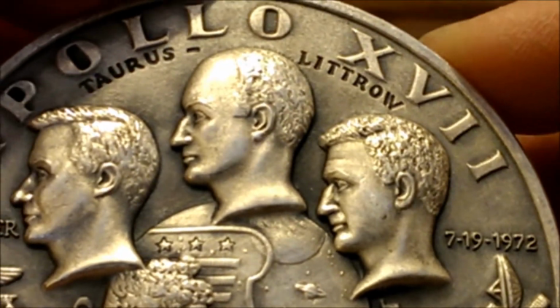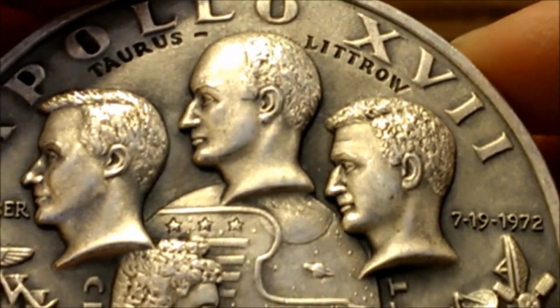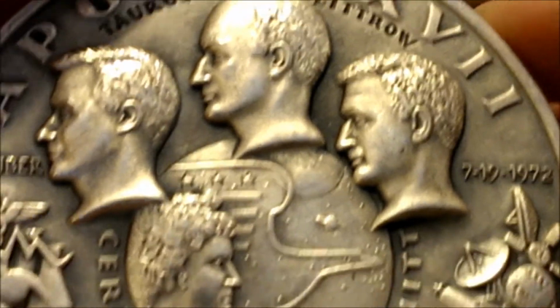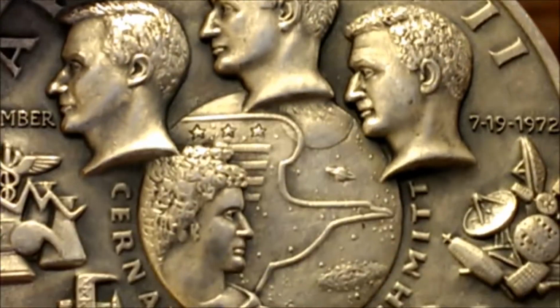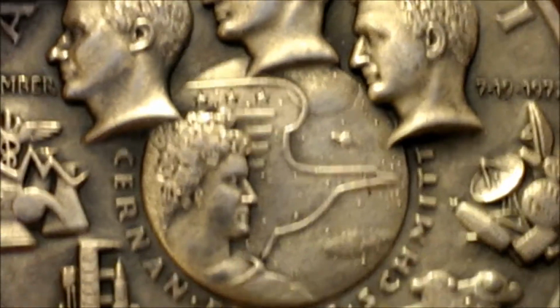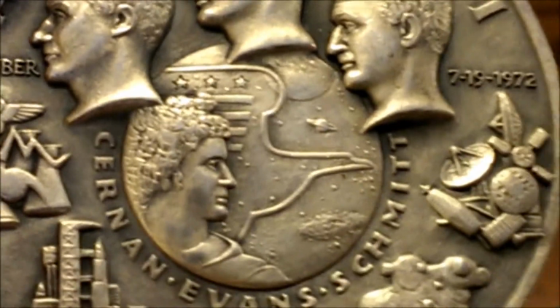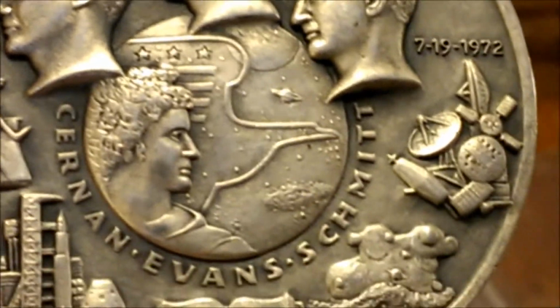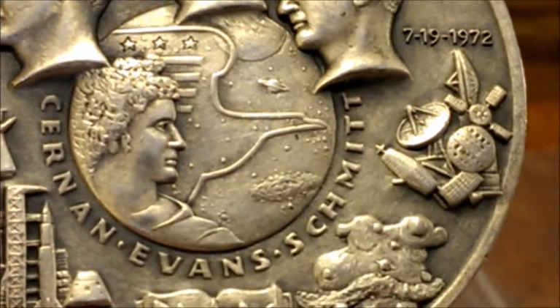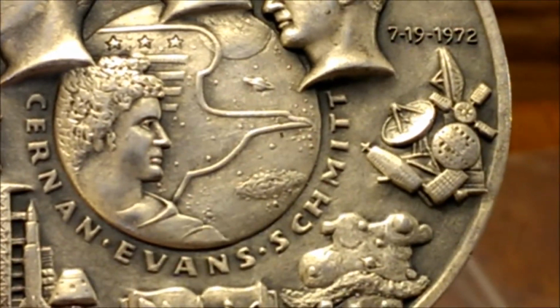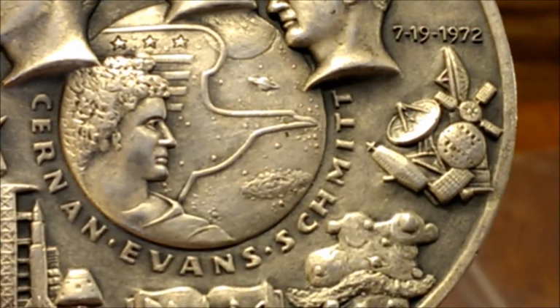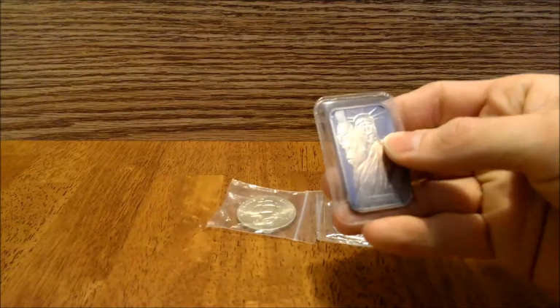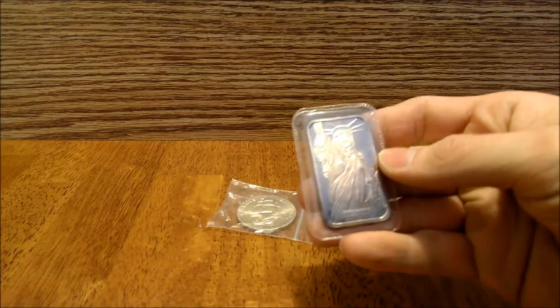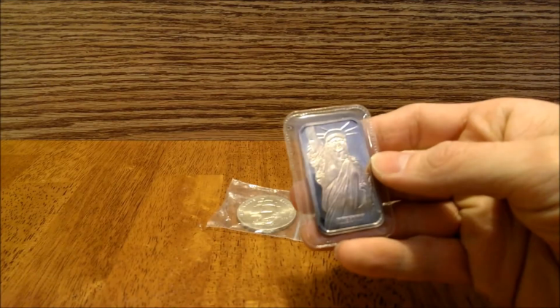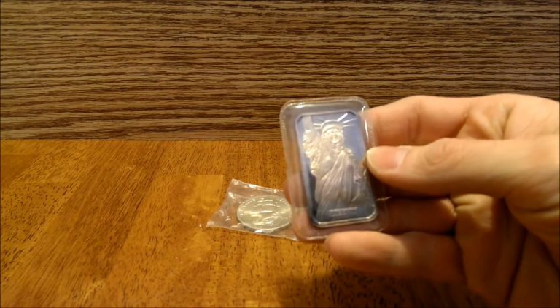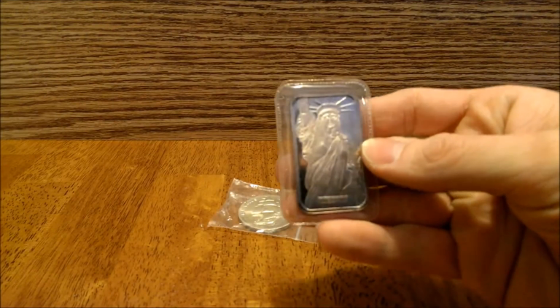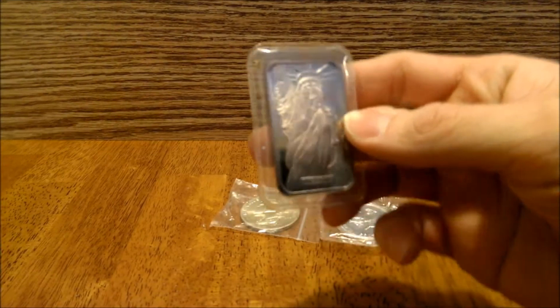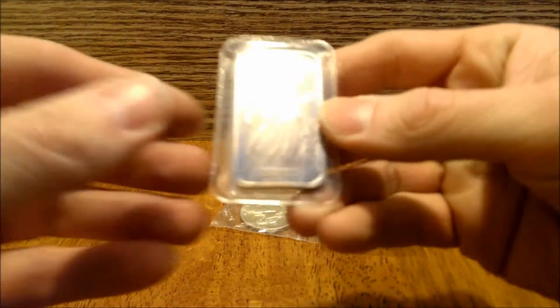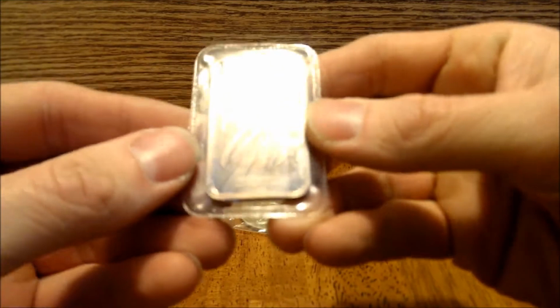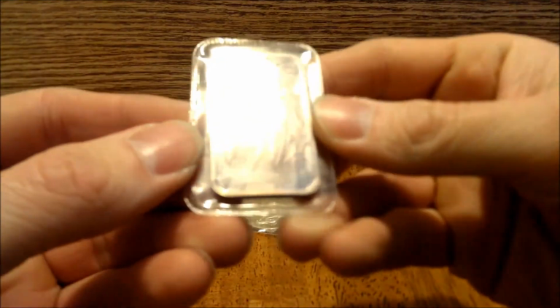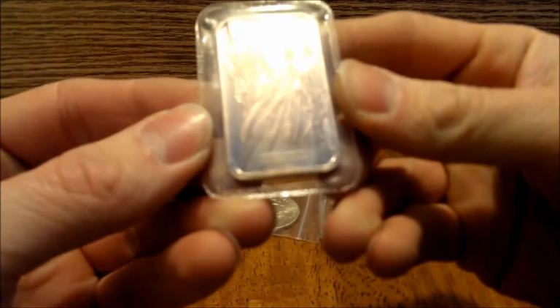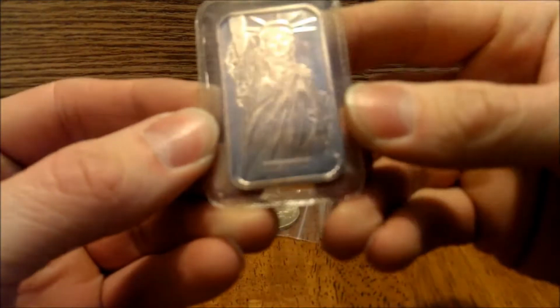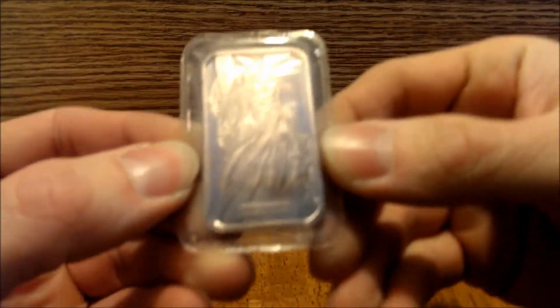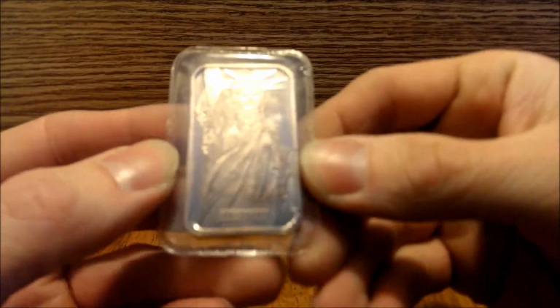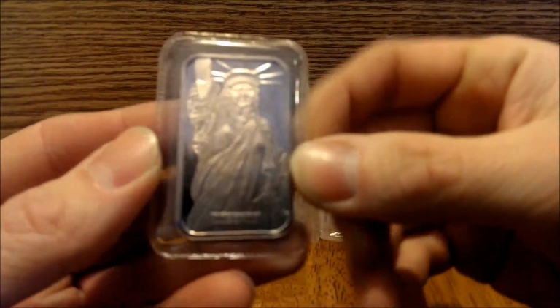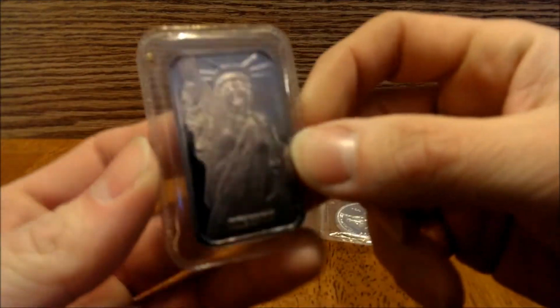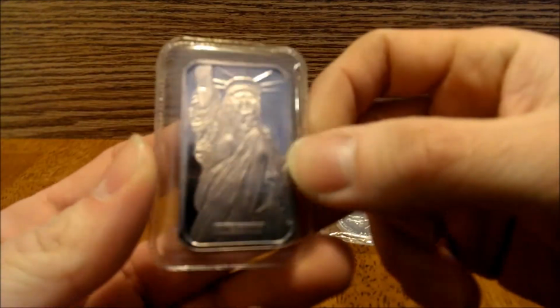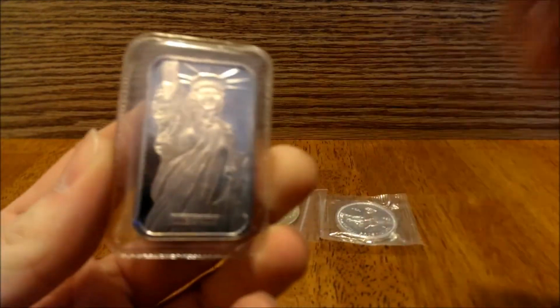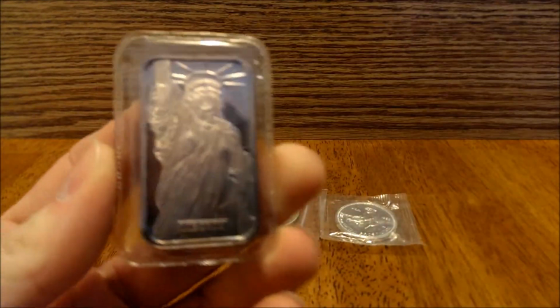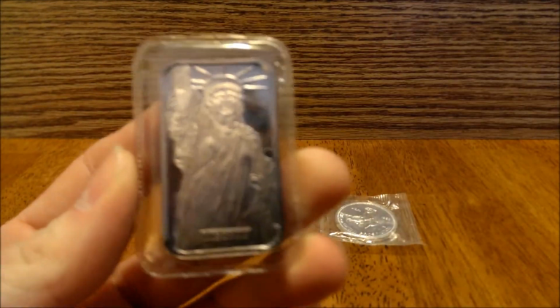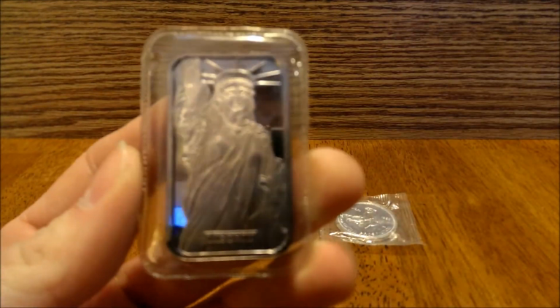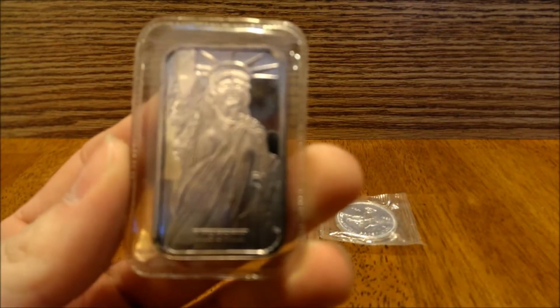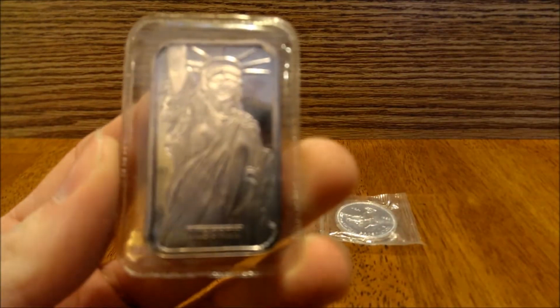Until next time, see you YouTube. Actually, not until next time - I forgot about this pickup.